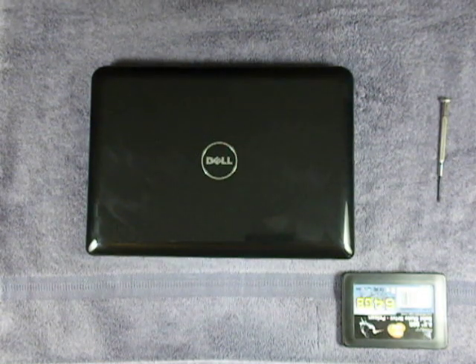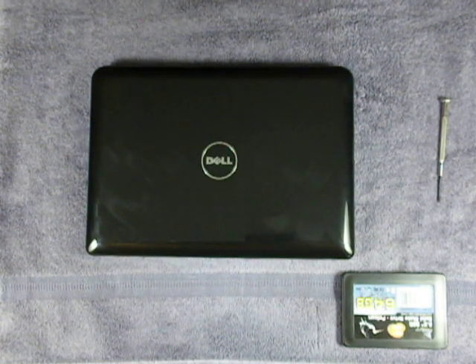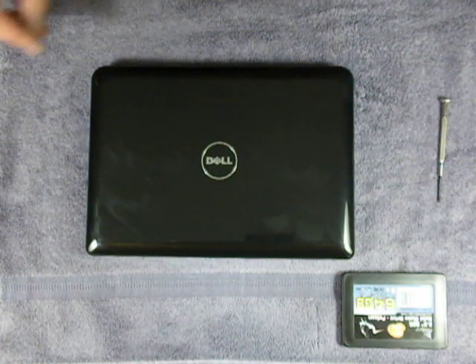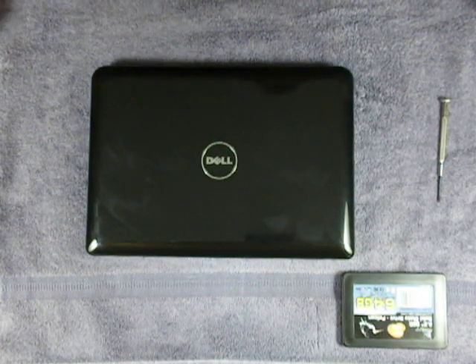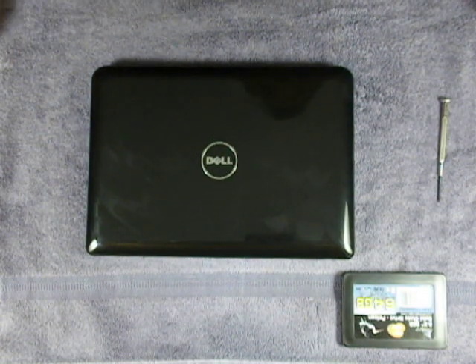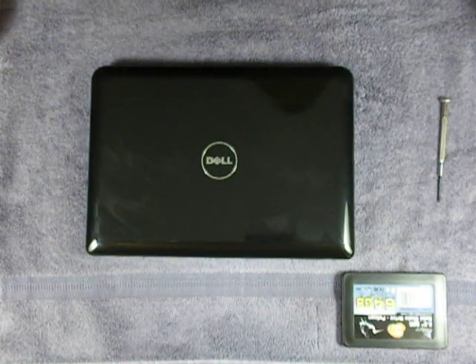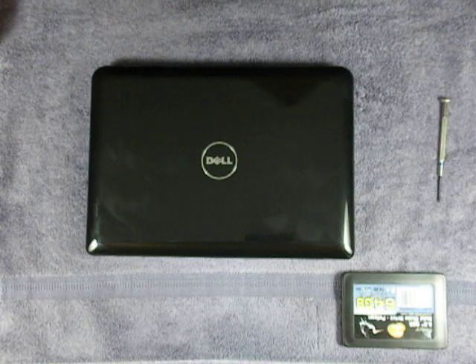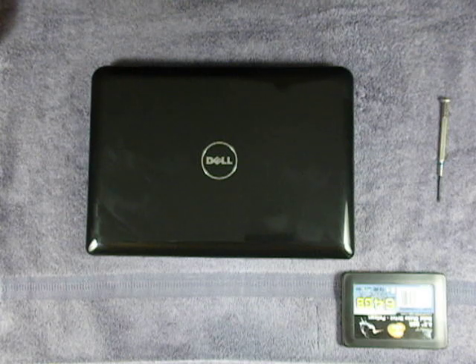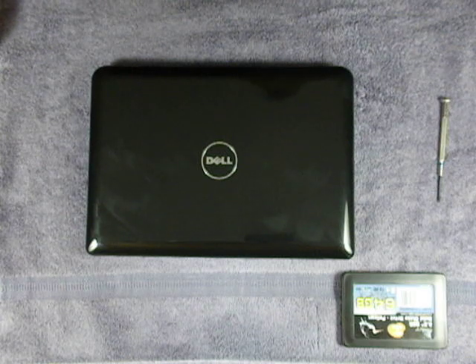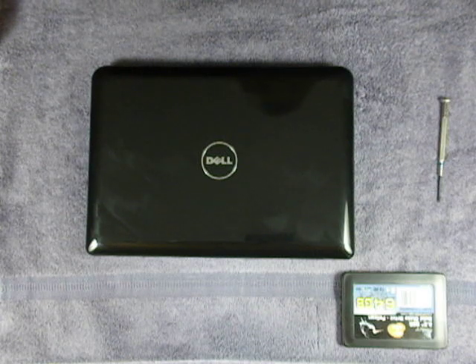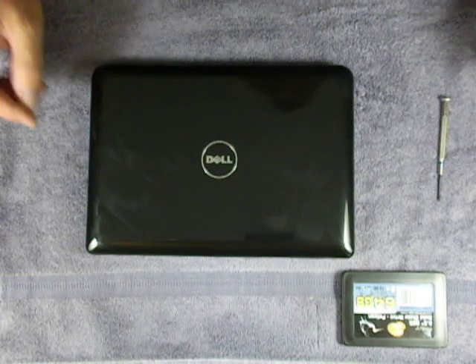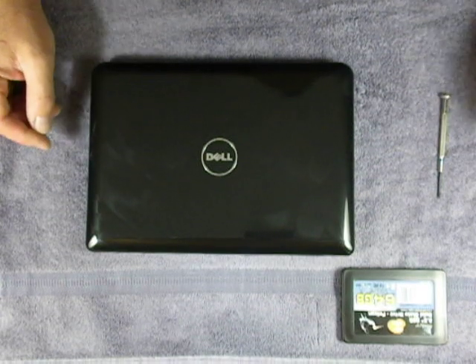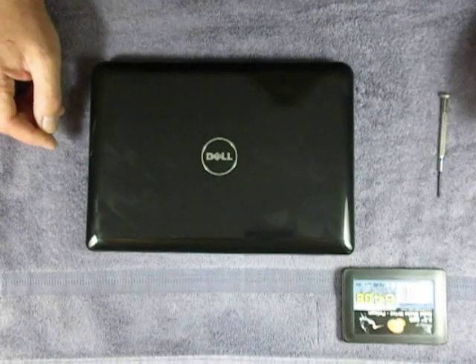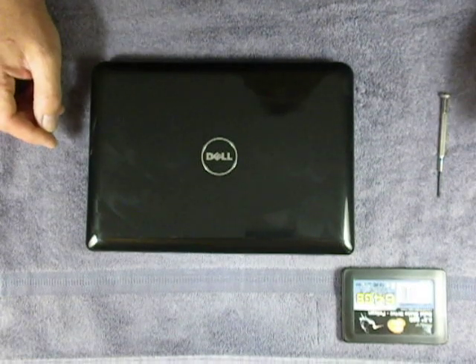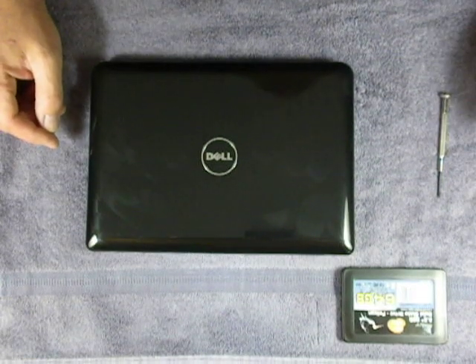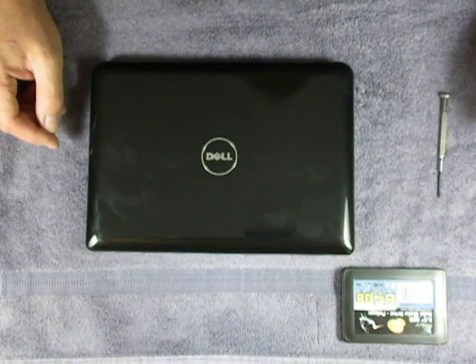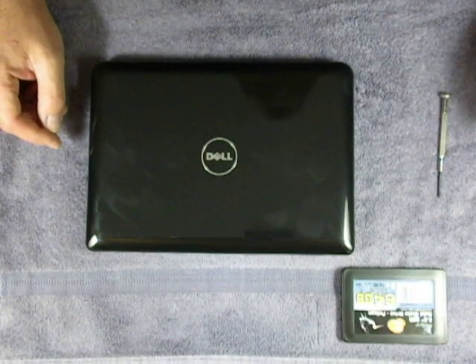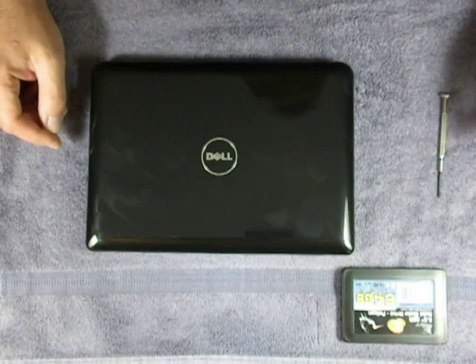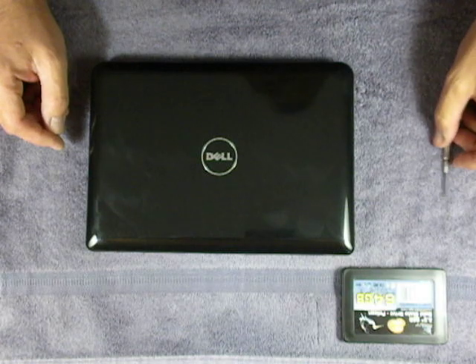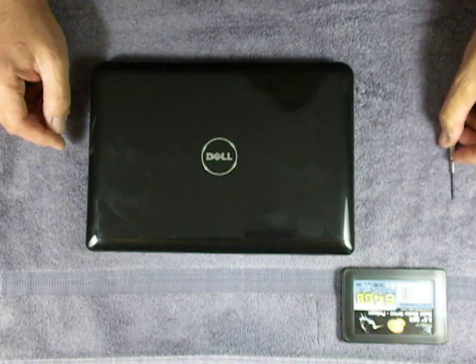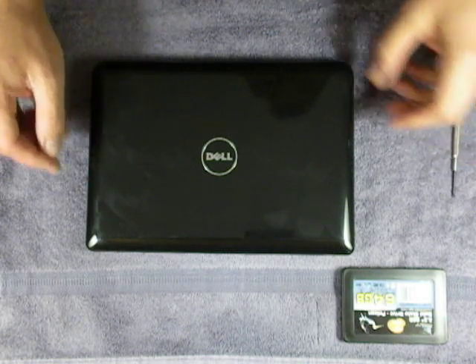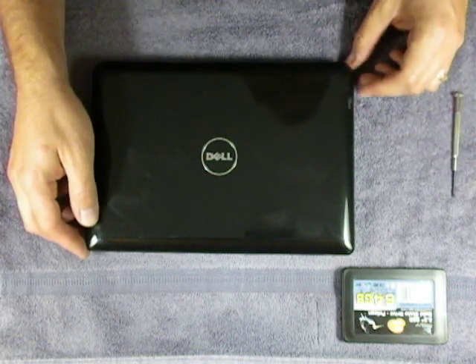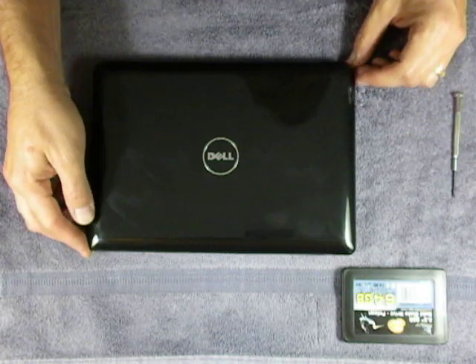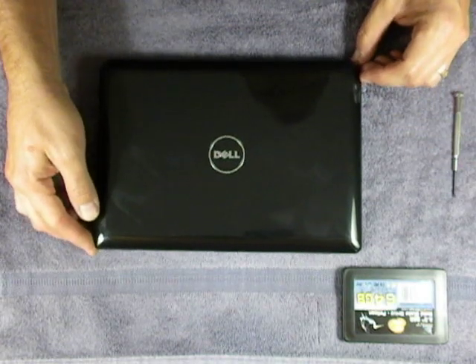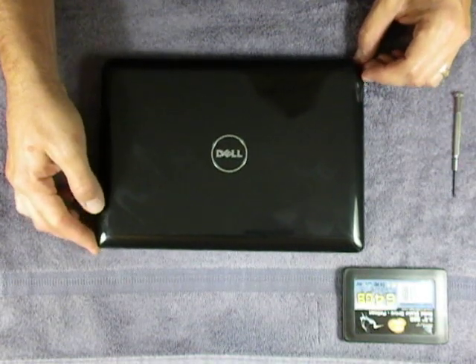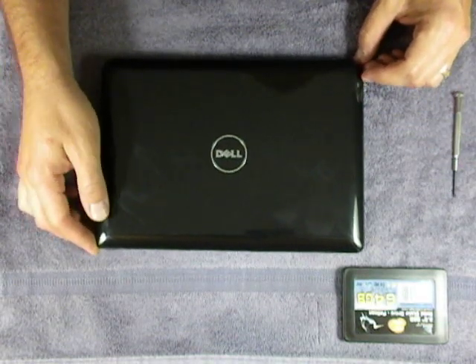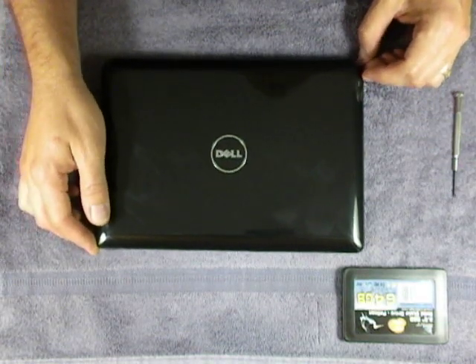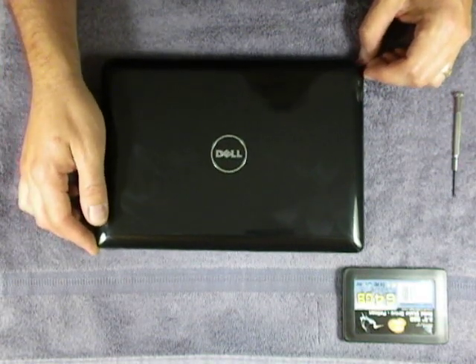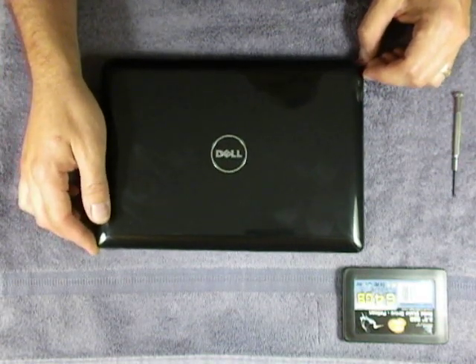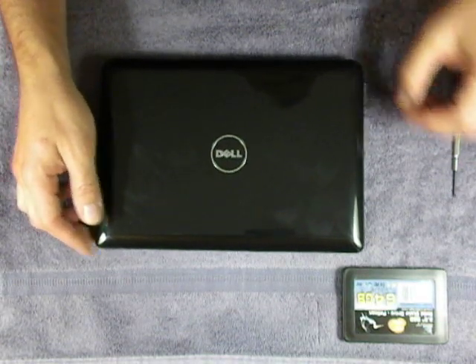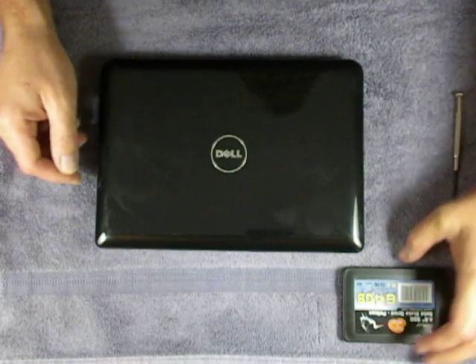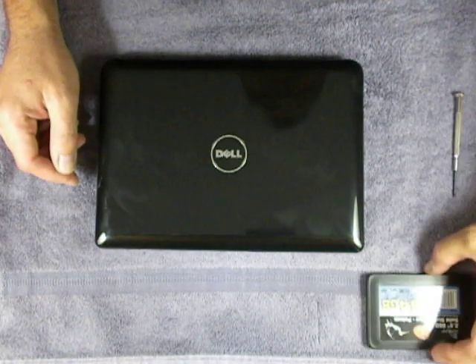I'm here to show you how to easily change the hard drive of a Dell Mini 10. One of the difficulties I found online was that there was no information online on how to do this.